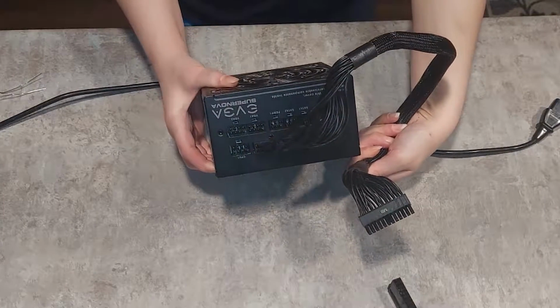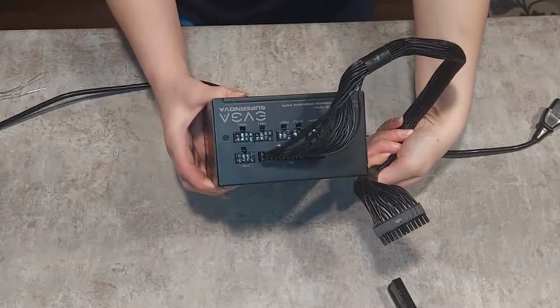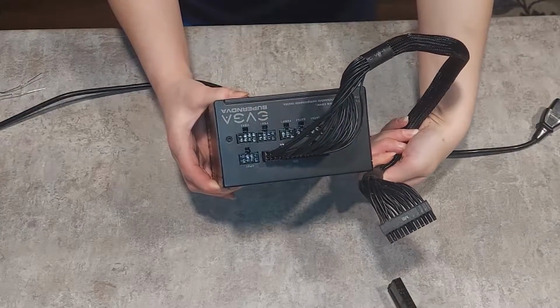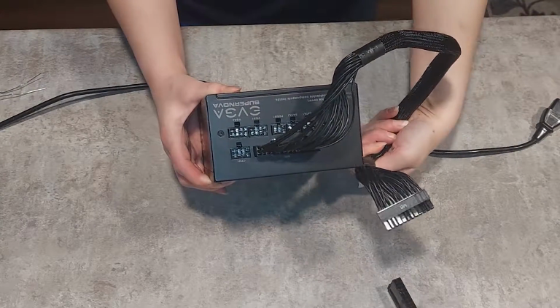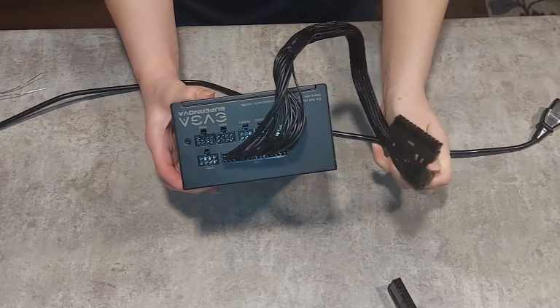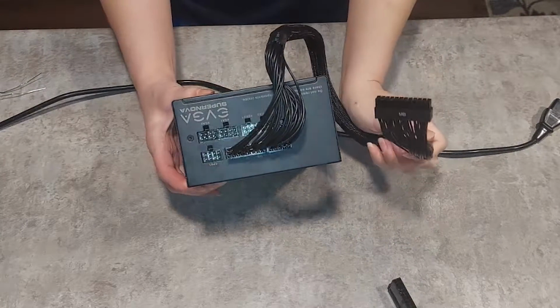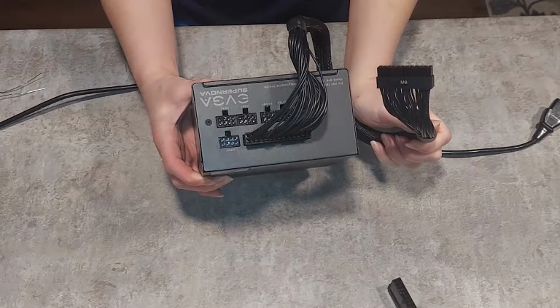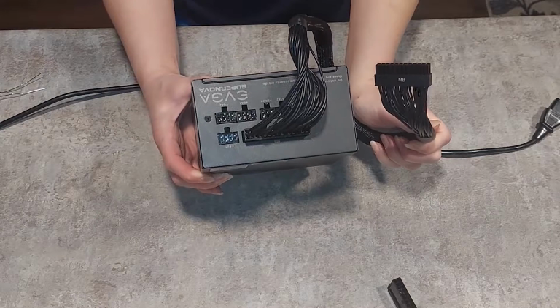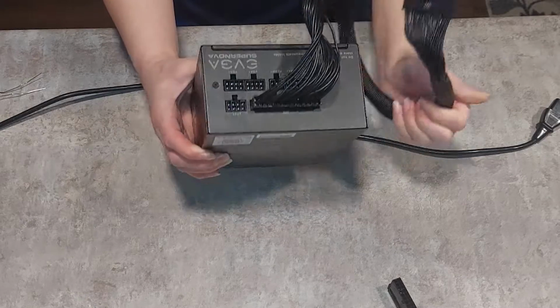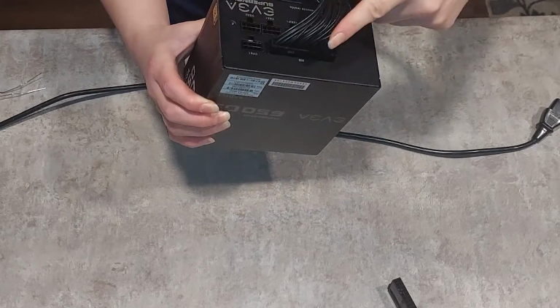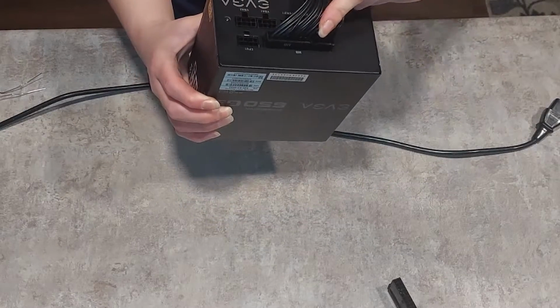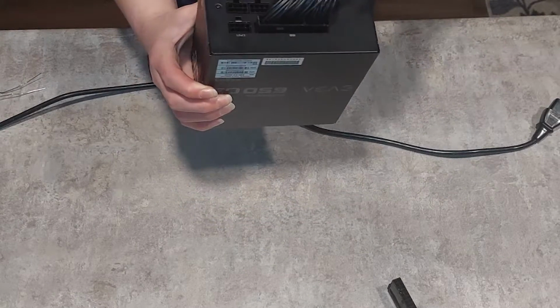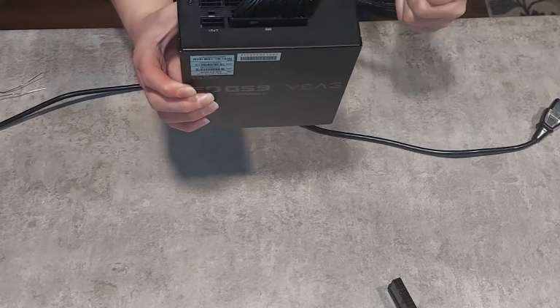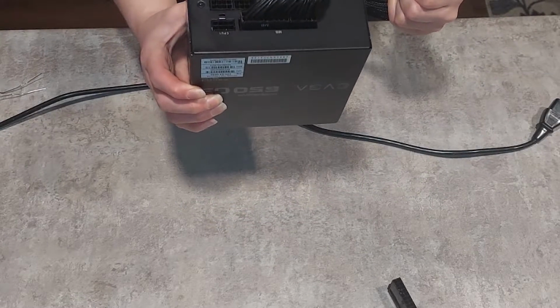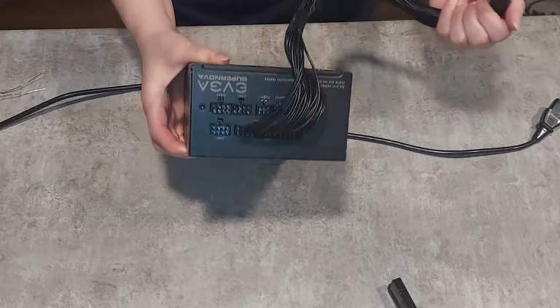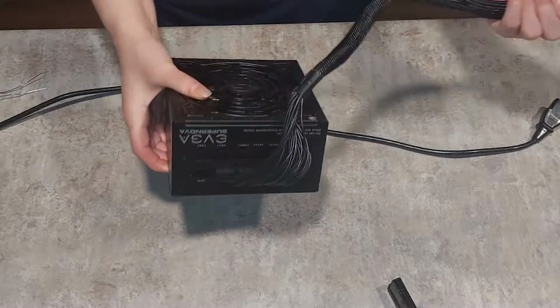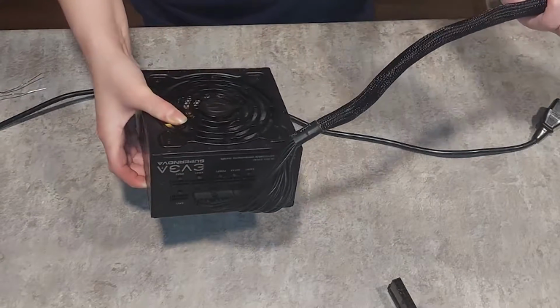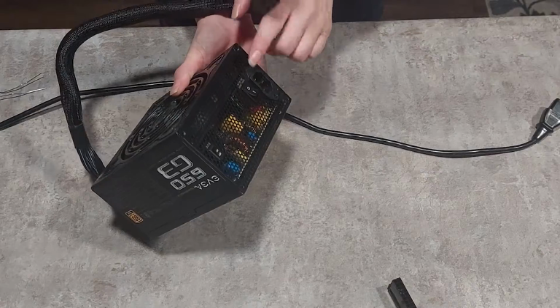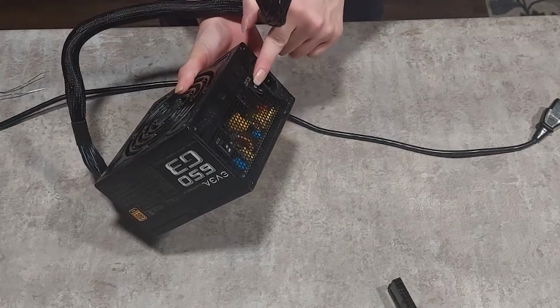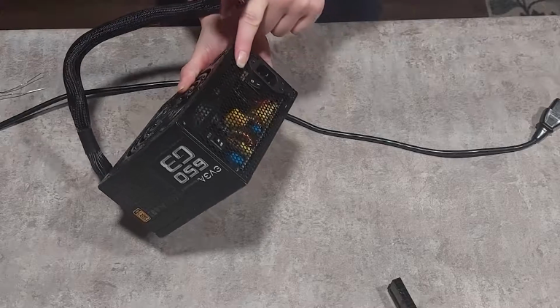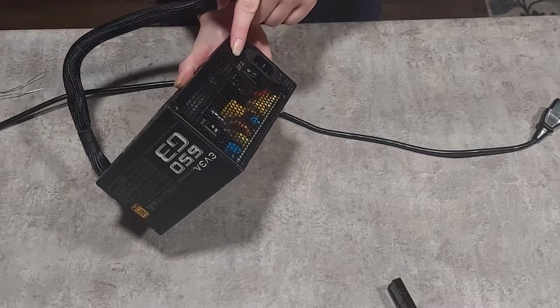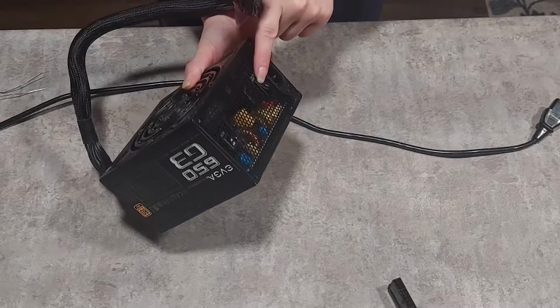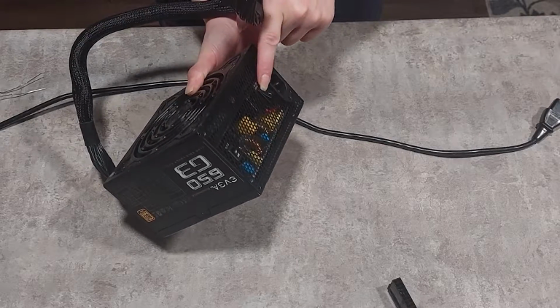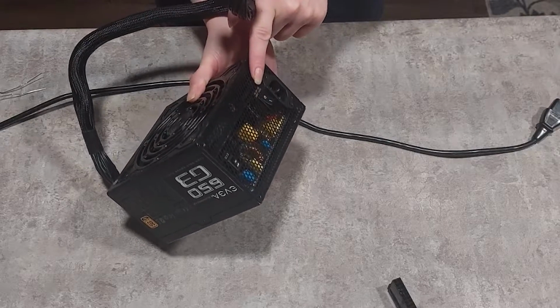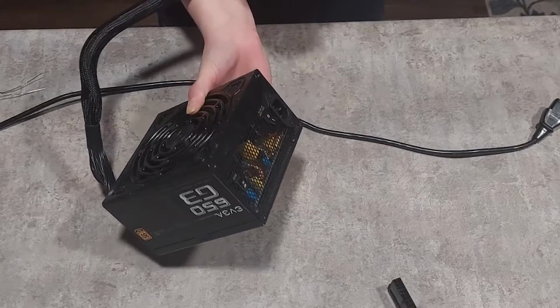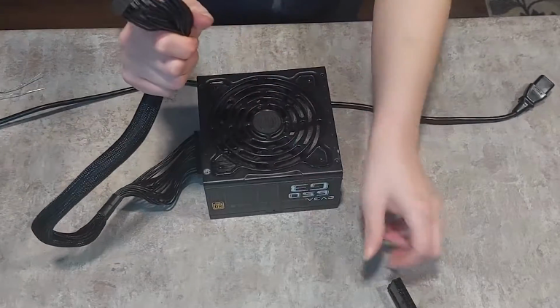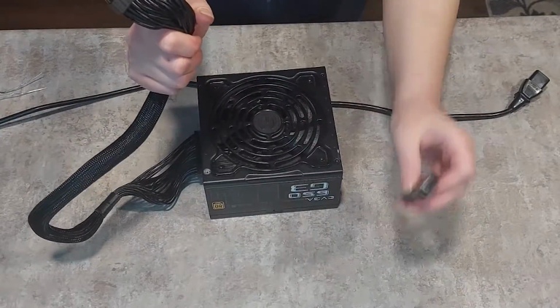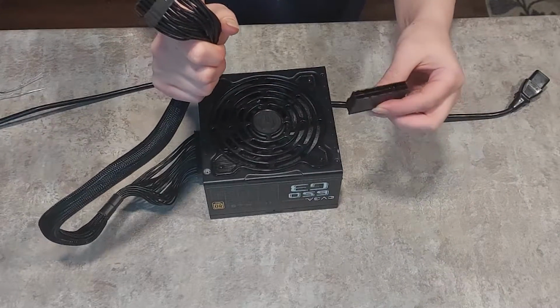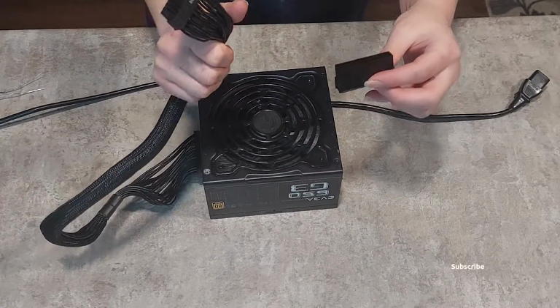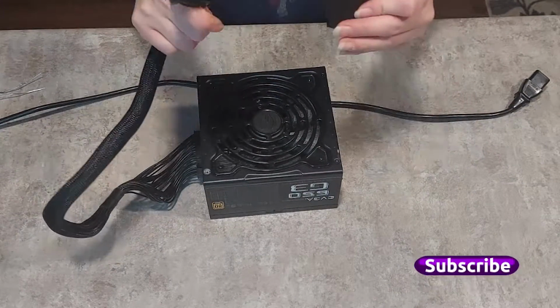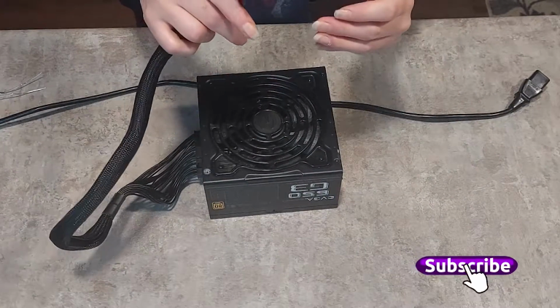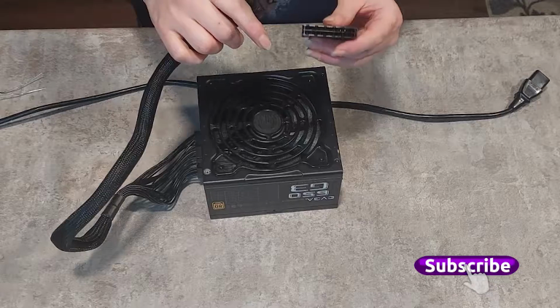As you can see, the only cord I have connected is the motherboard cord. That's the only cord you are going to need for this test. First things first, make sure that your power switch is set to off, and if you have an eco mode, make sure to set that to off as well.